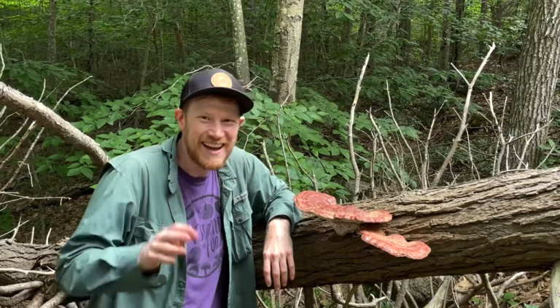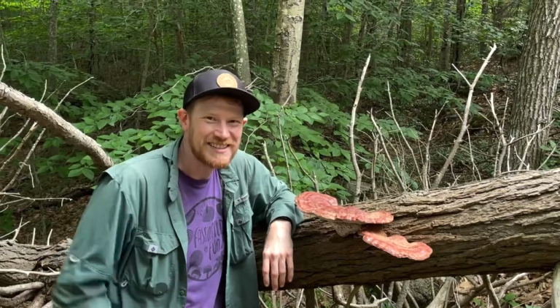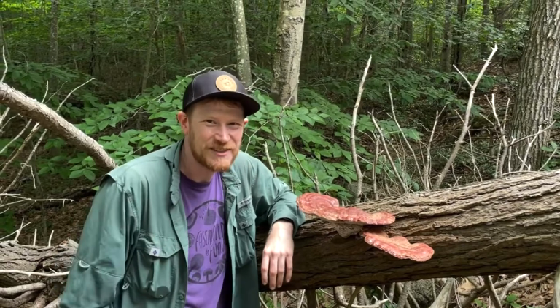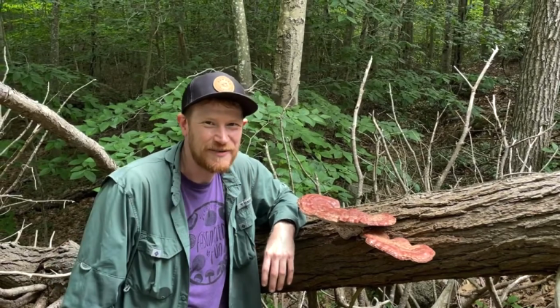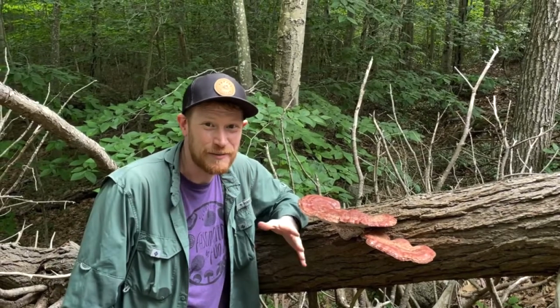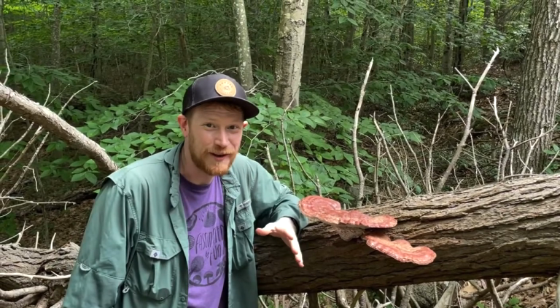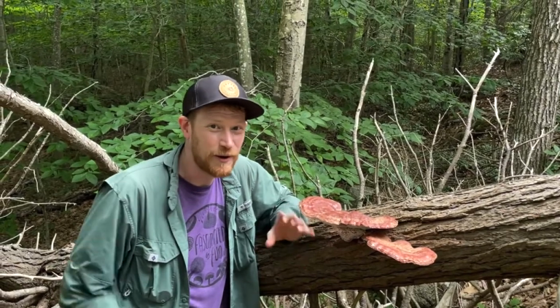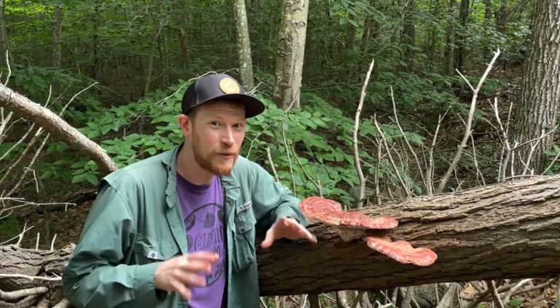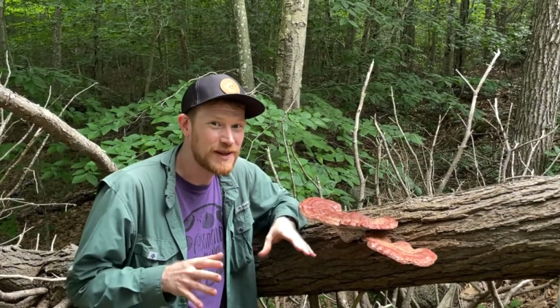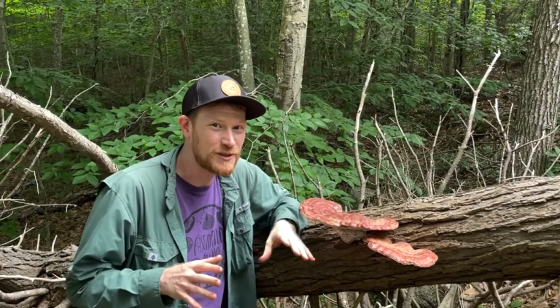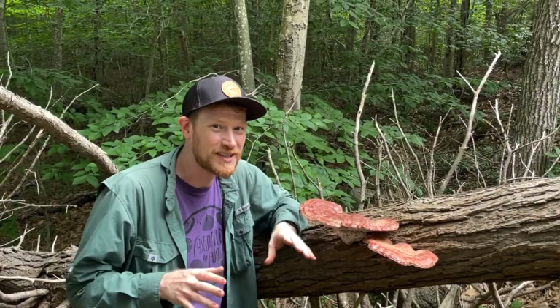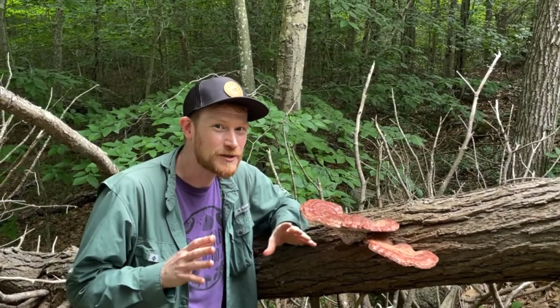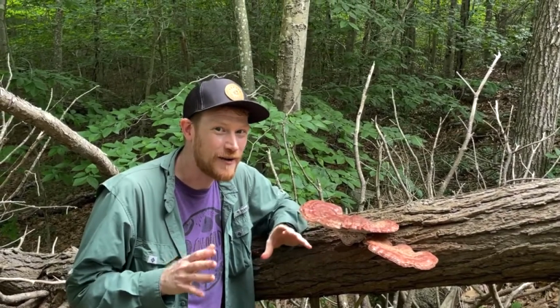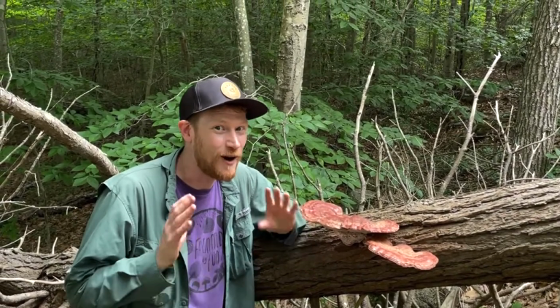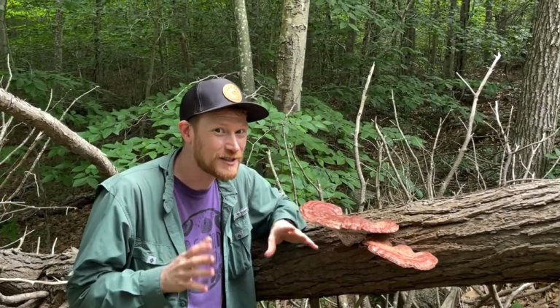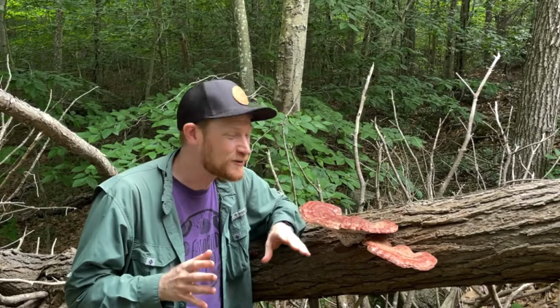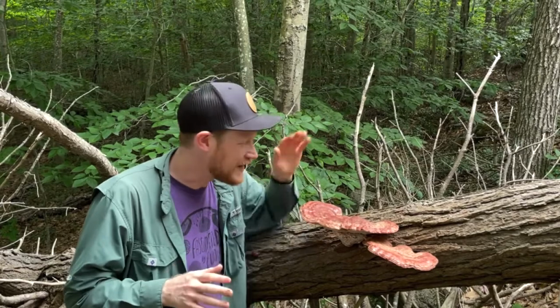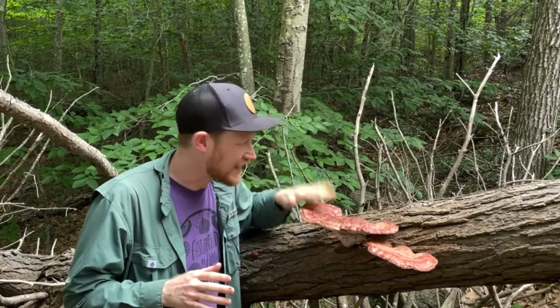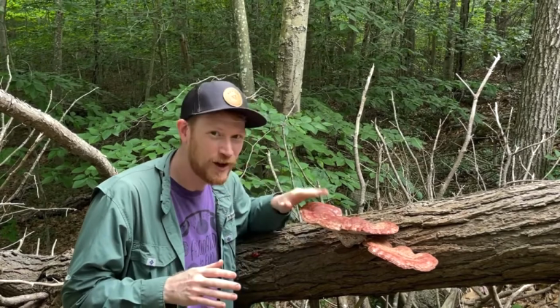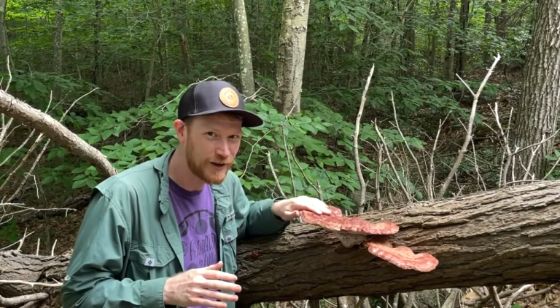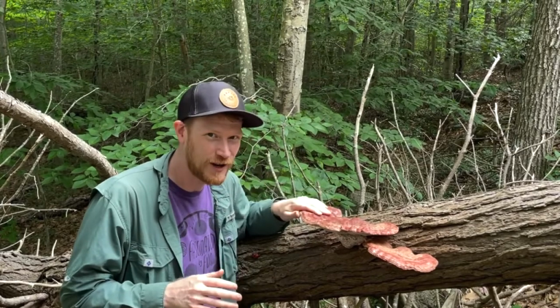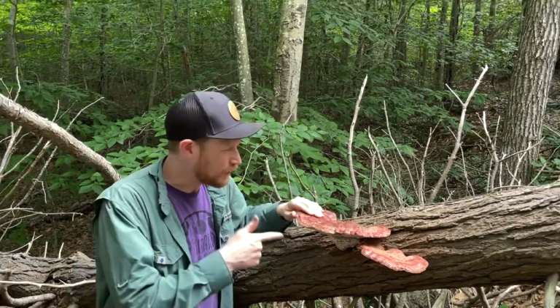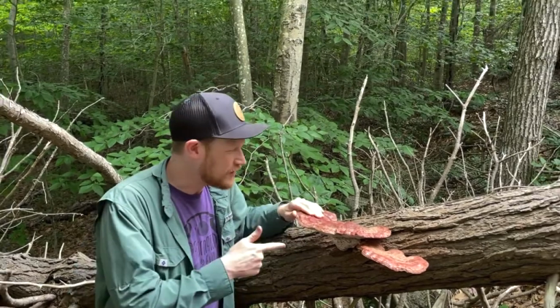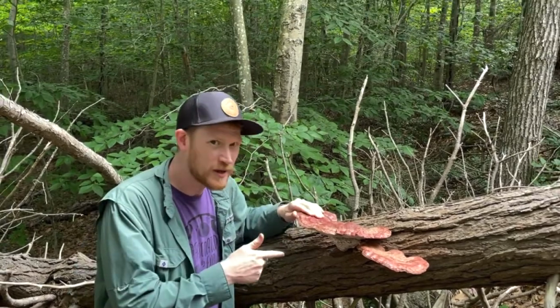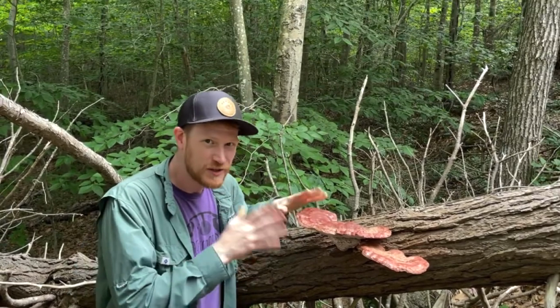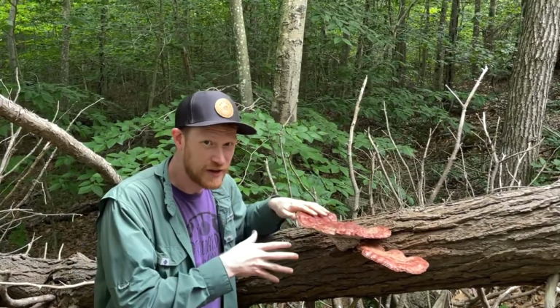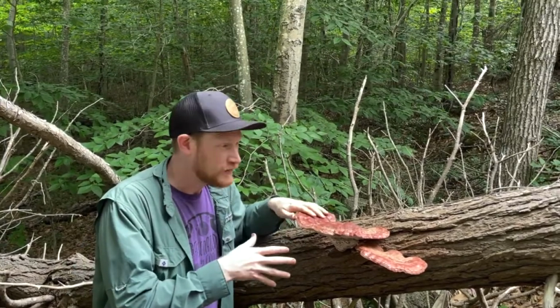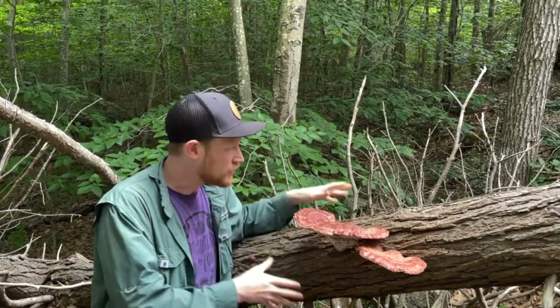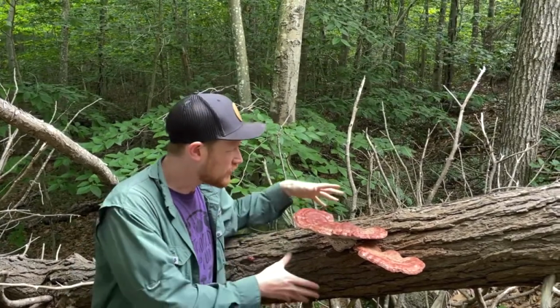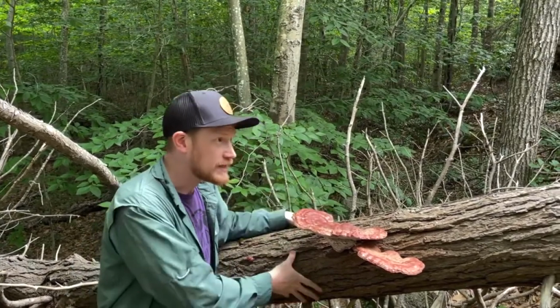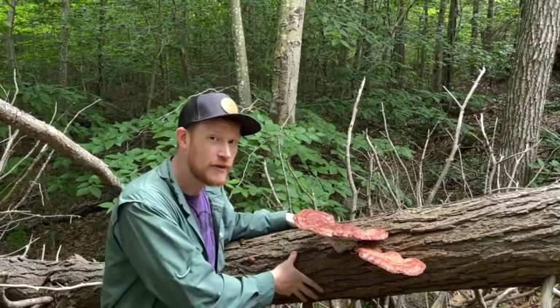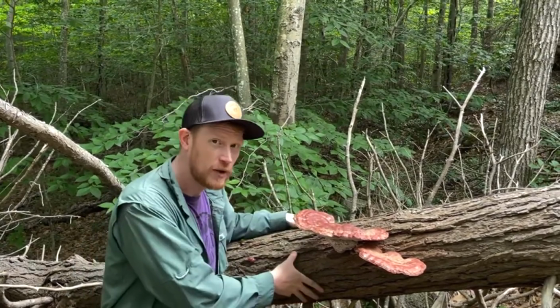Hey guys, it's Gordon, fascinated by fungi. We're here in the woods of Massachusetts and we just found an awesome mushroom. It is the hemlock varnish shelf or Ganoderma tsugae. This is growing on a downed hemlock.